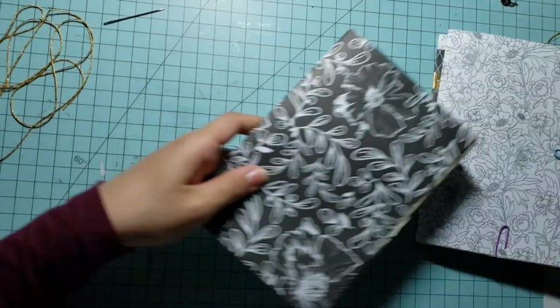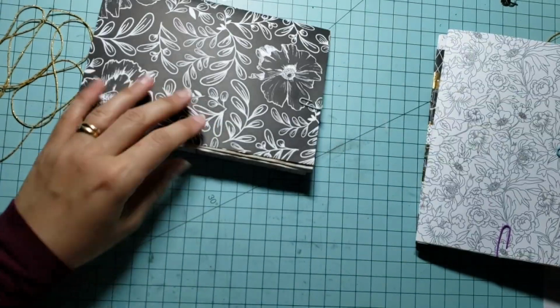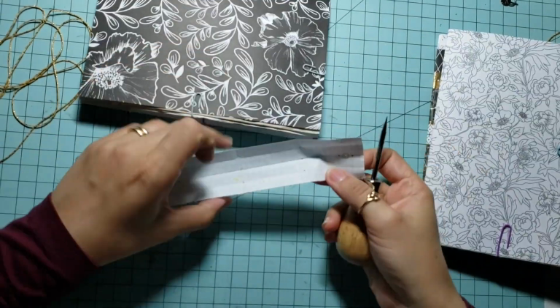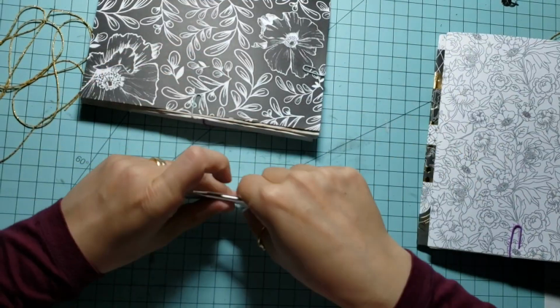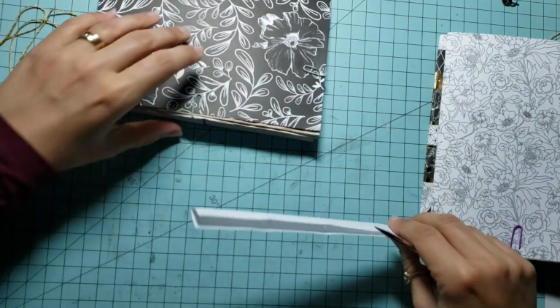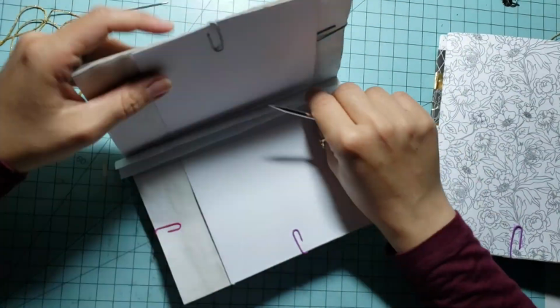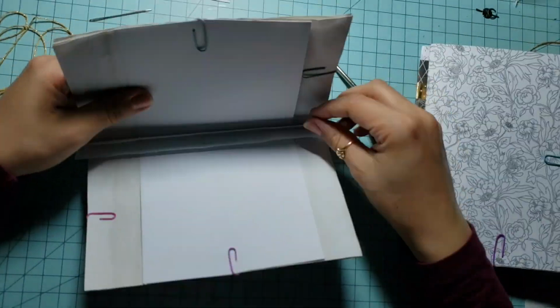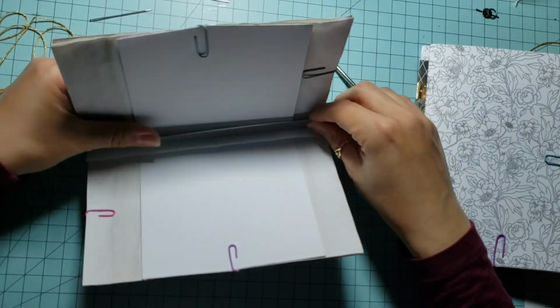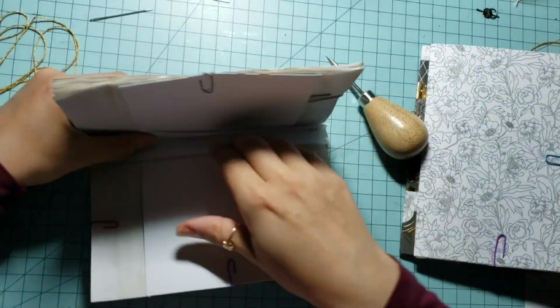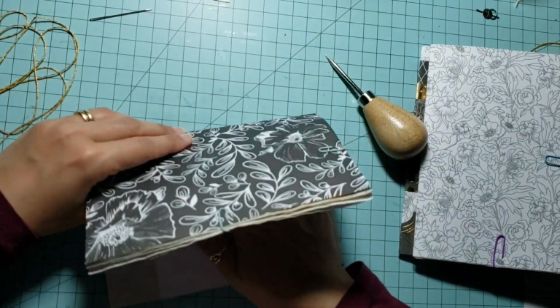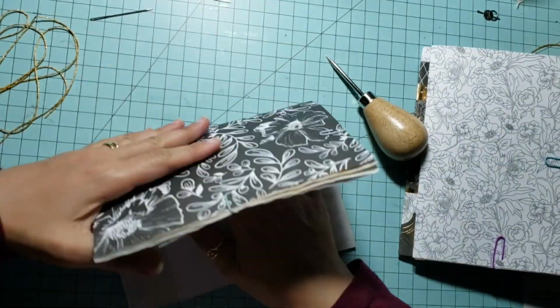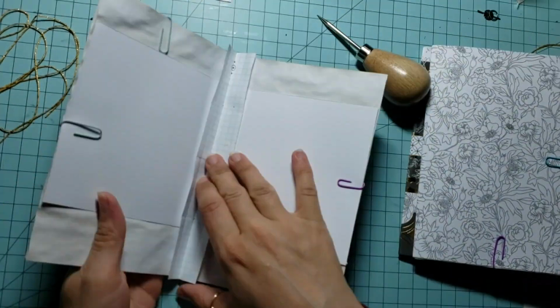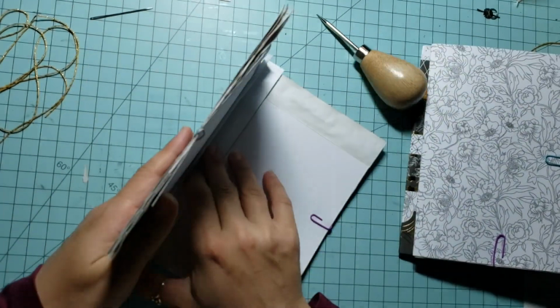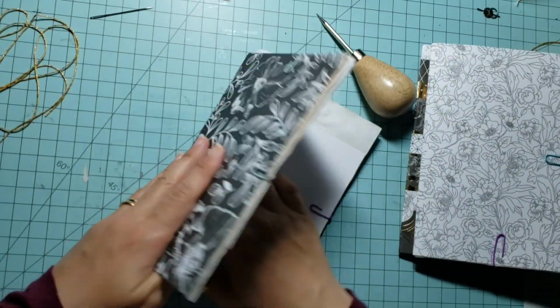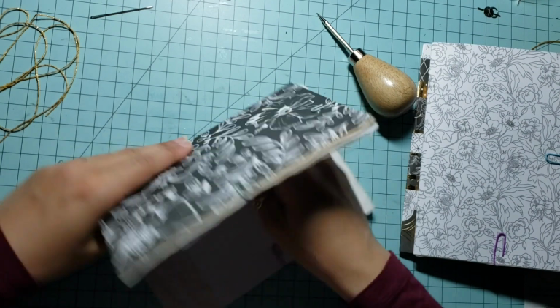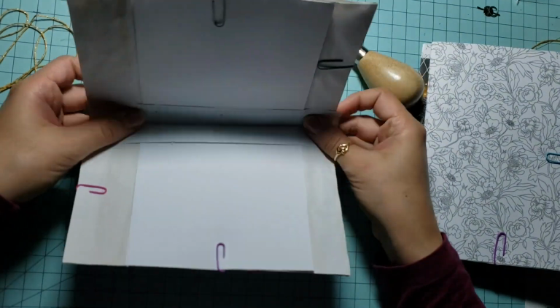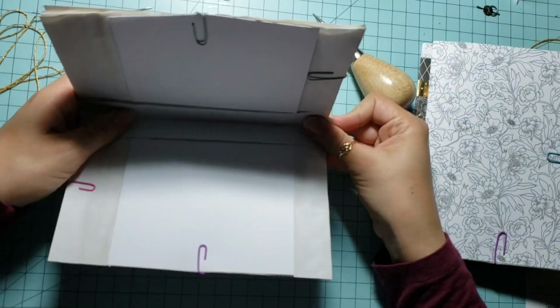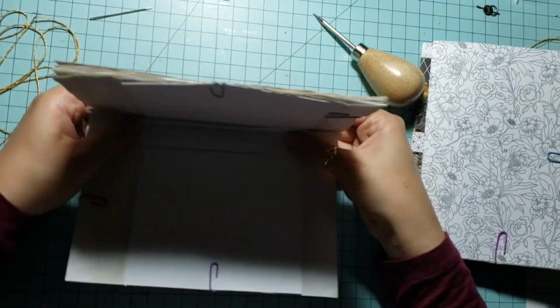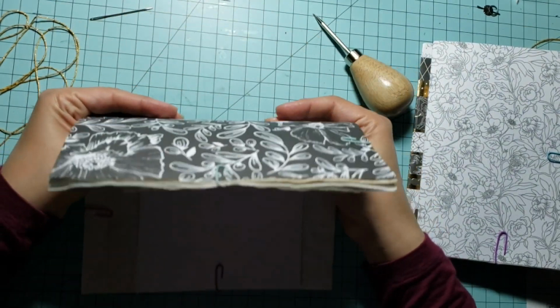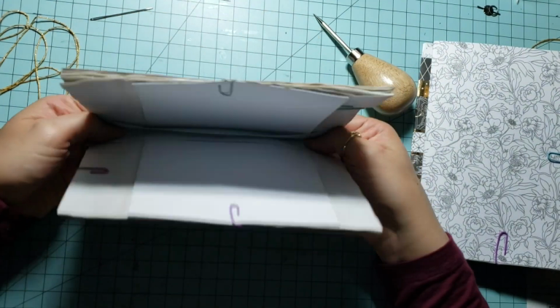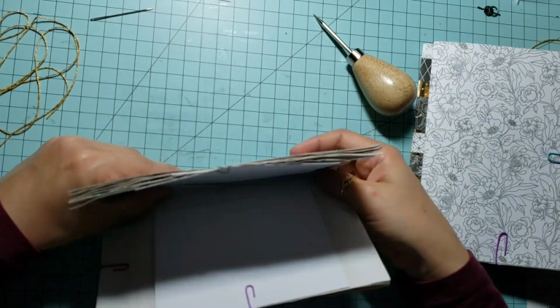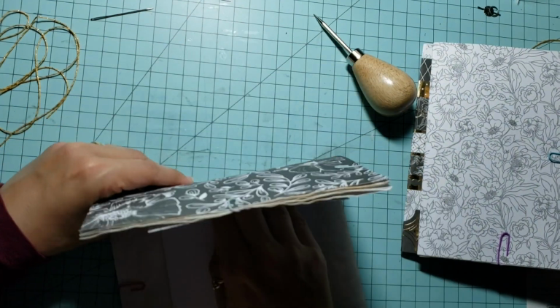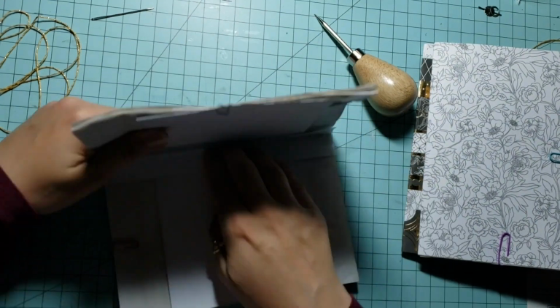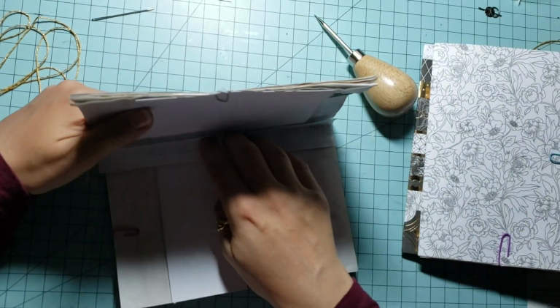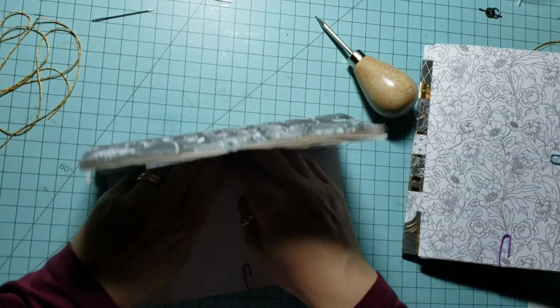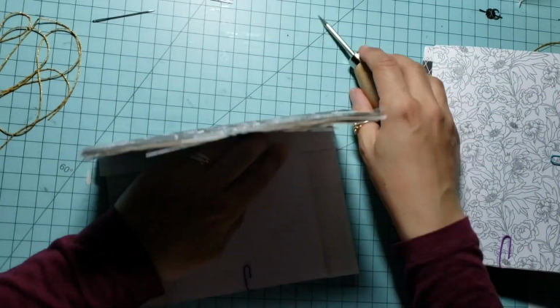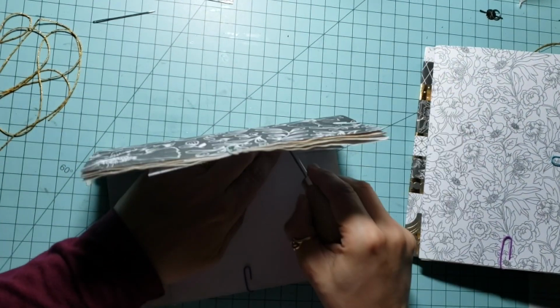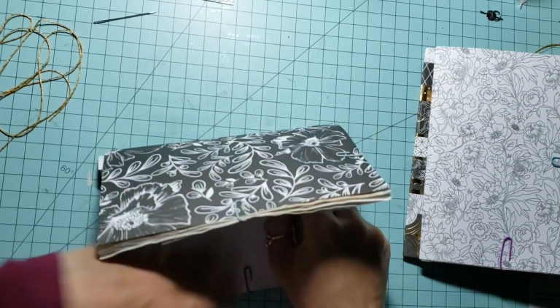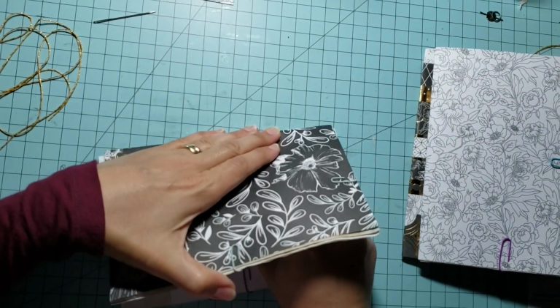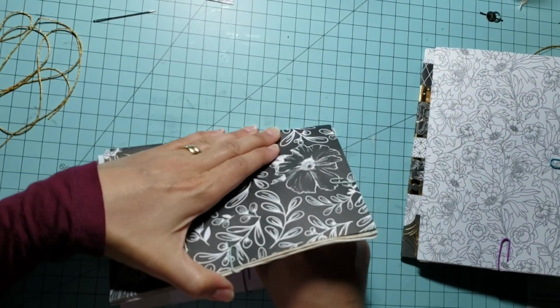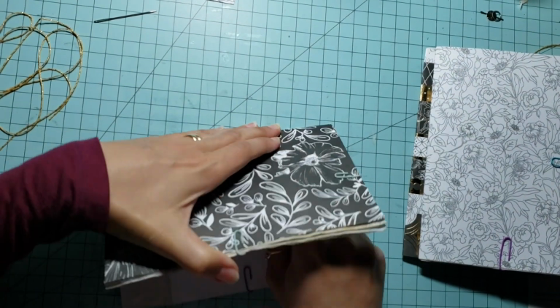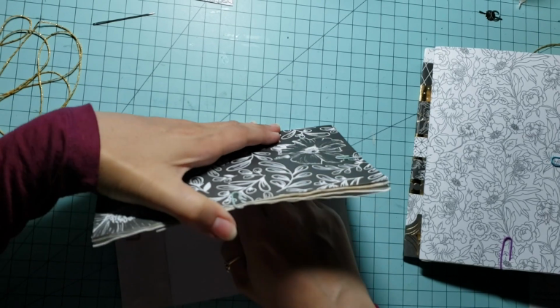Now to make the holes in your signatures, use the same paper template you used for the spine and make your three lined holes.